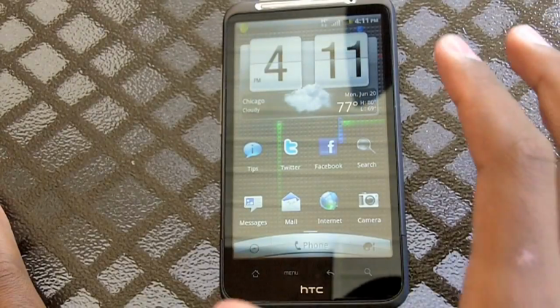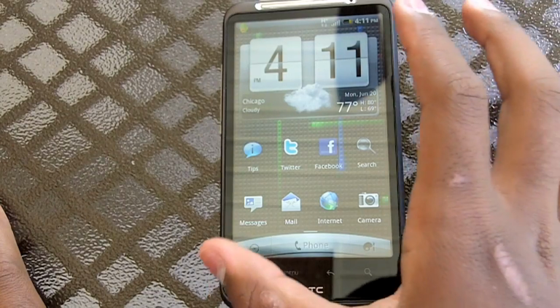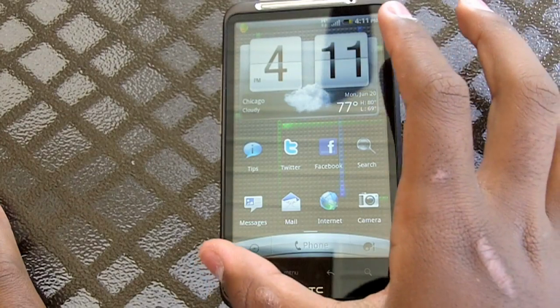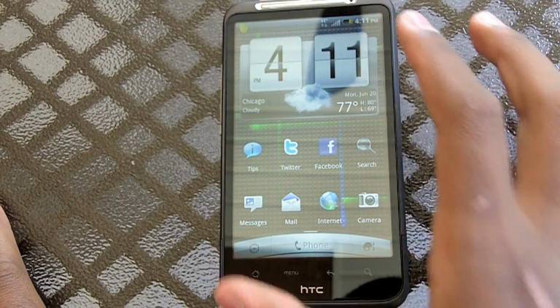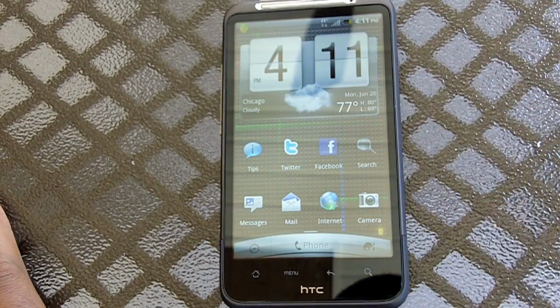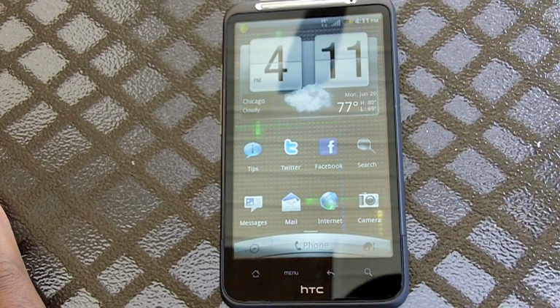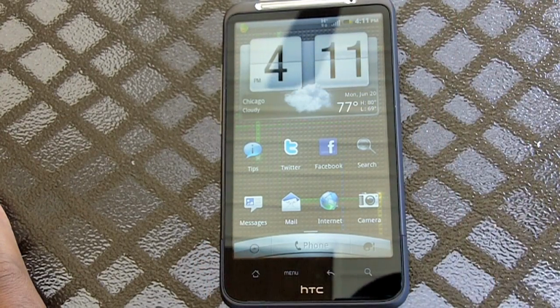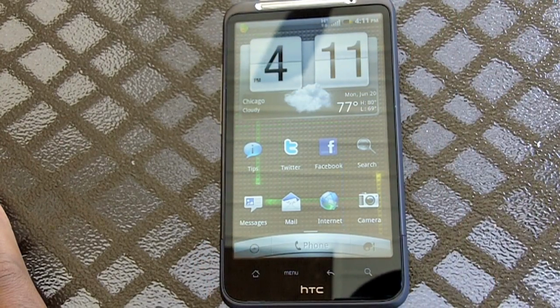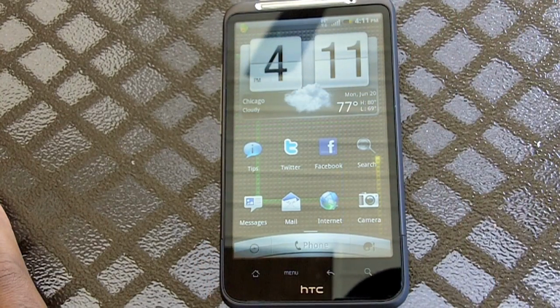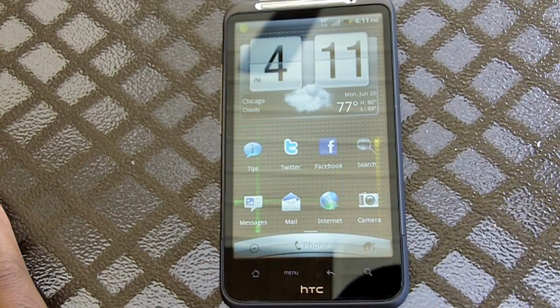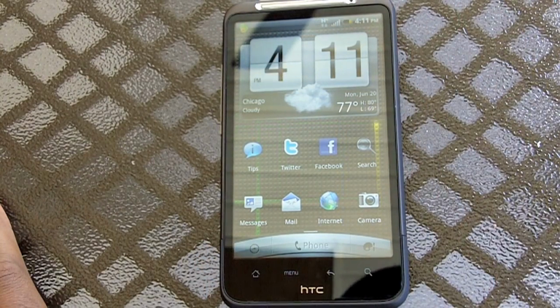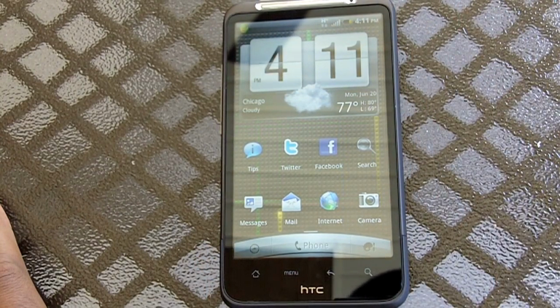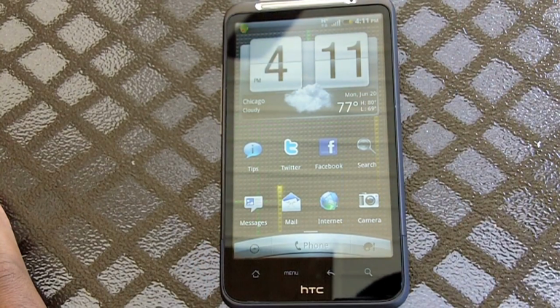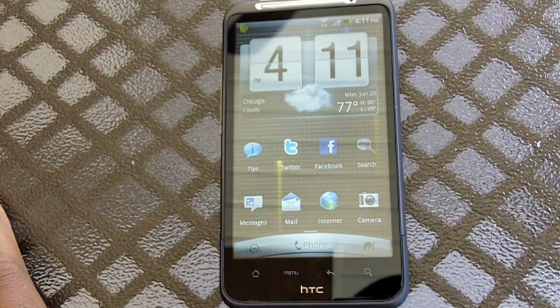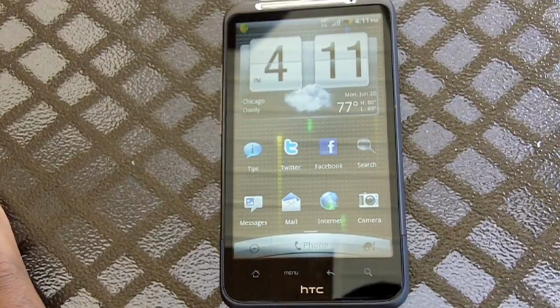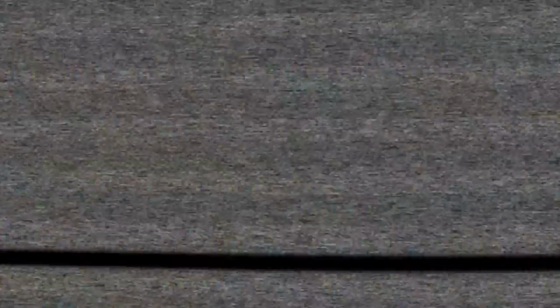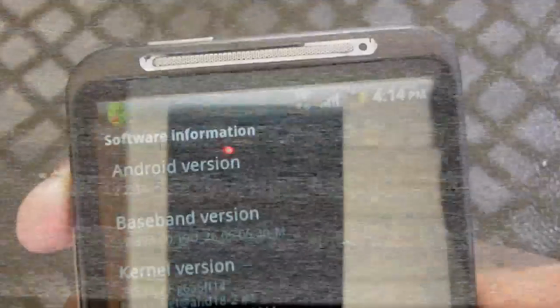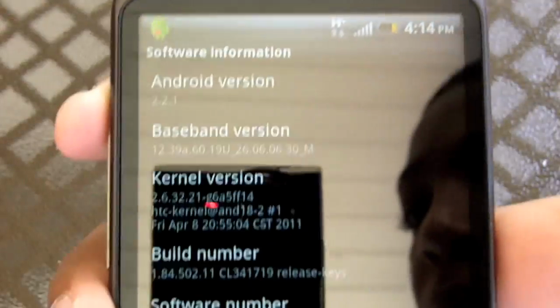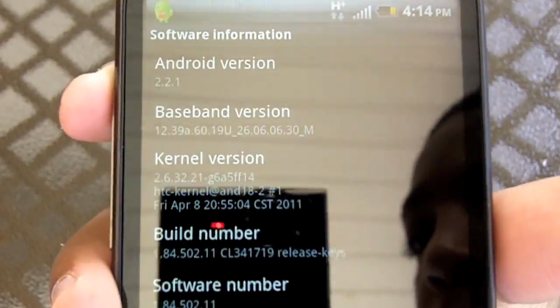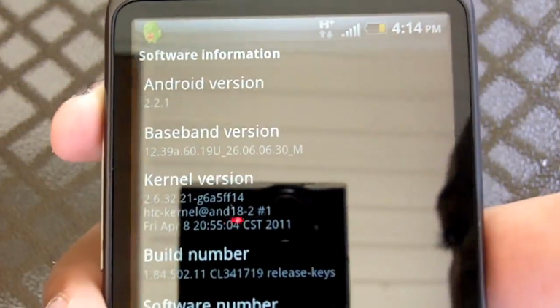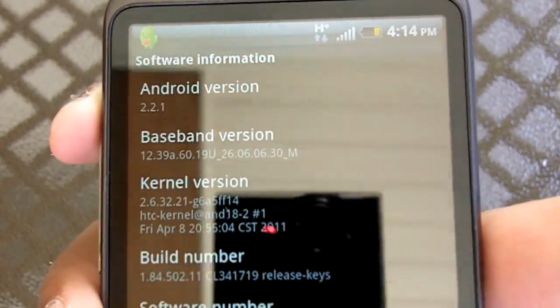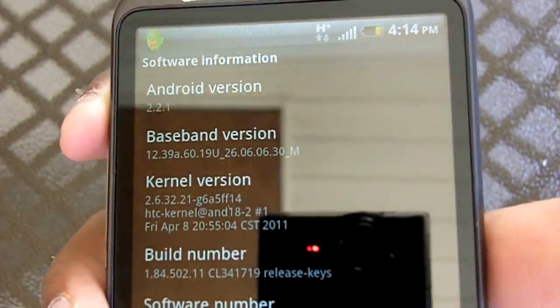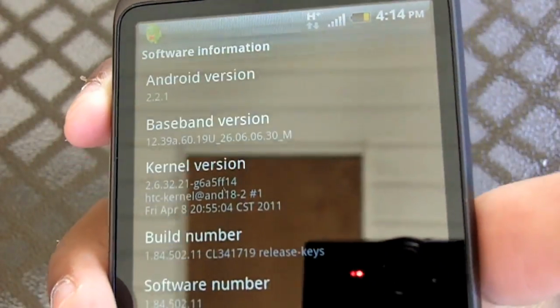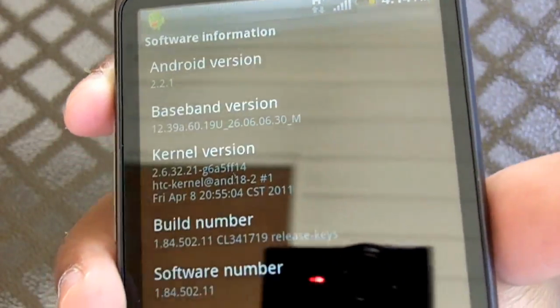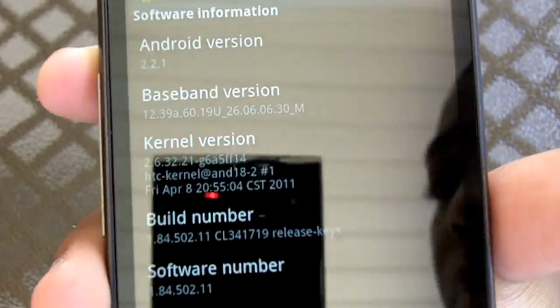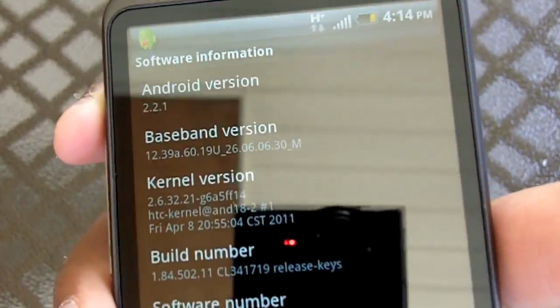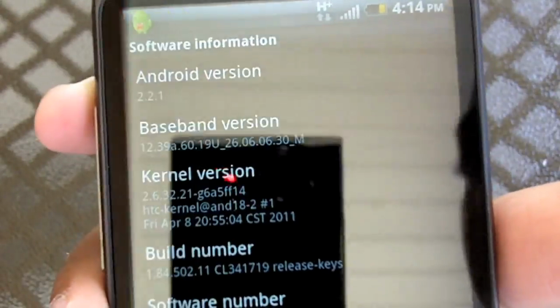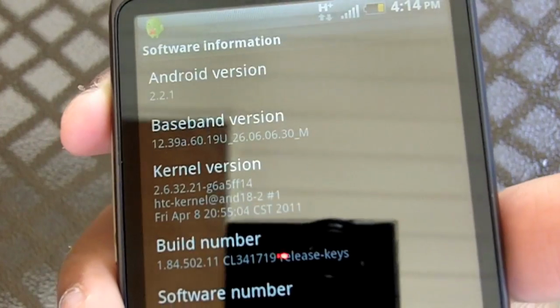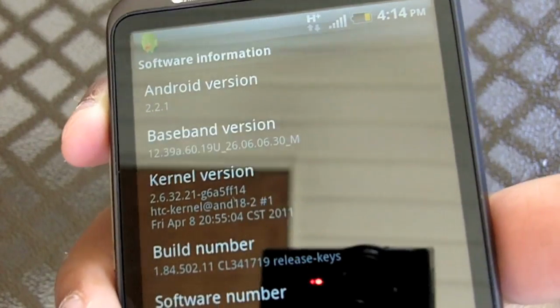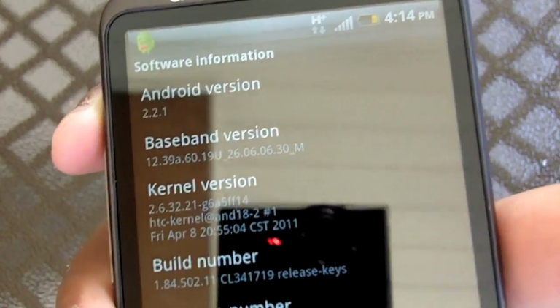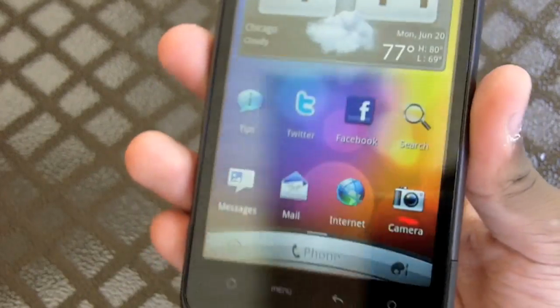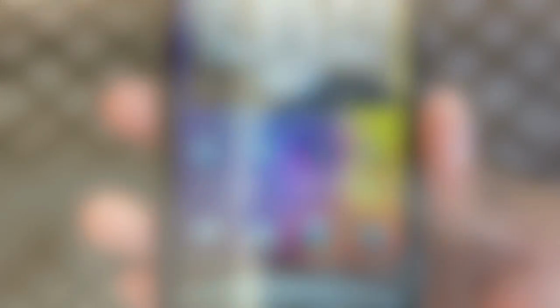And to top it all off, you have a nice 4.3 inch WVGA screen. Going to software, this phone is running Android 2.2.1 and HTC Sense.